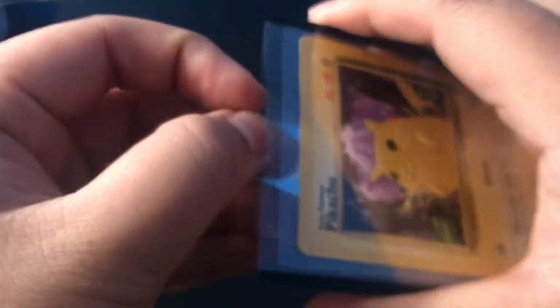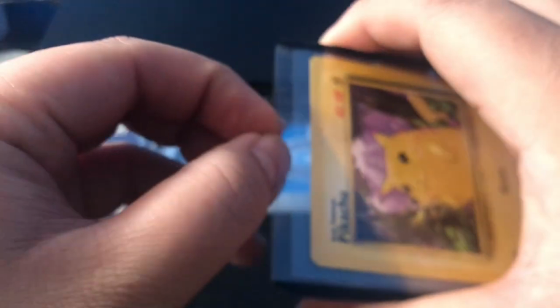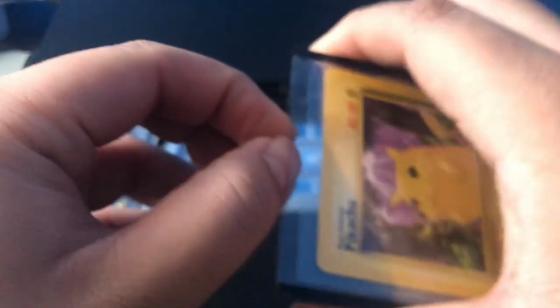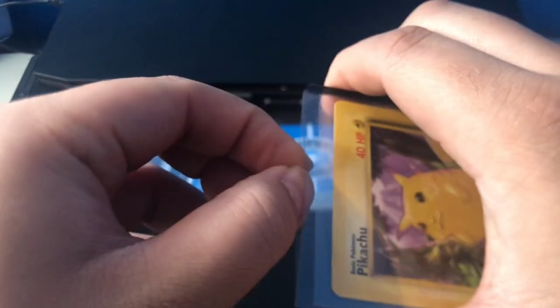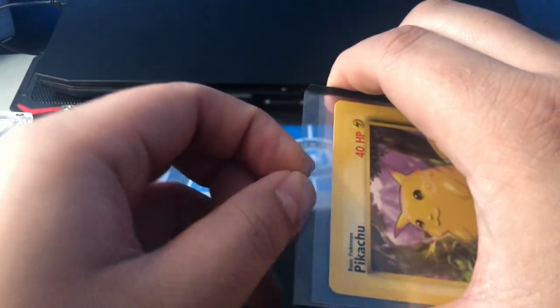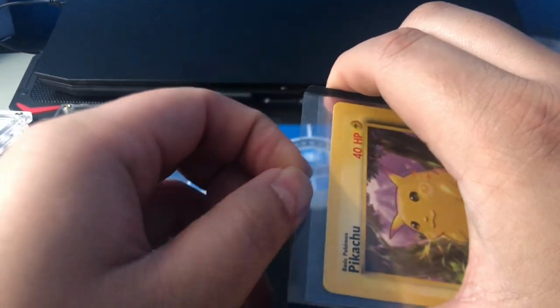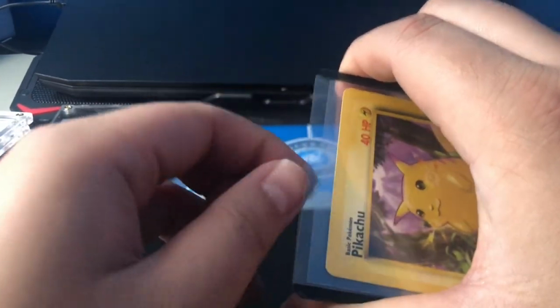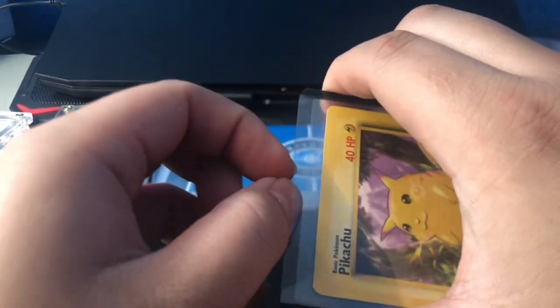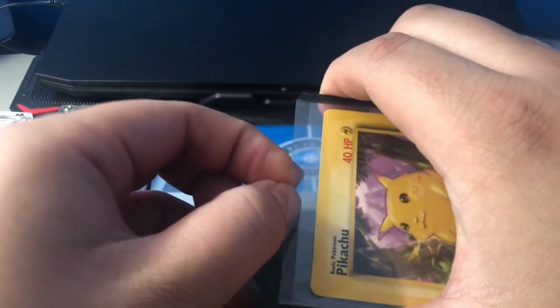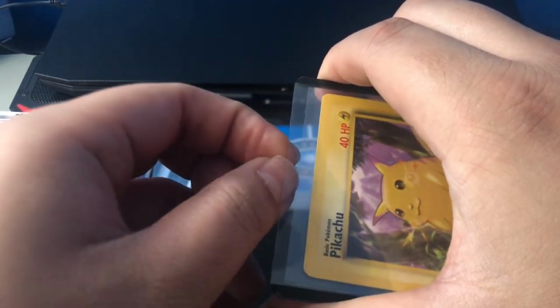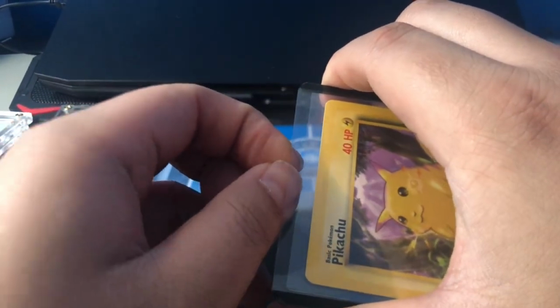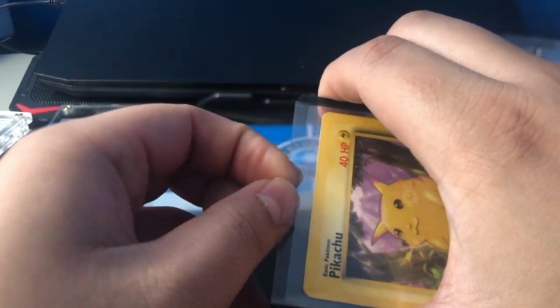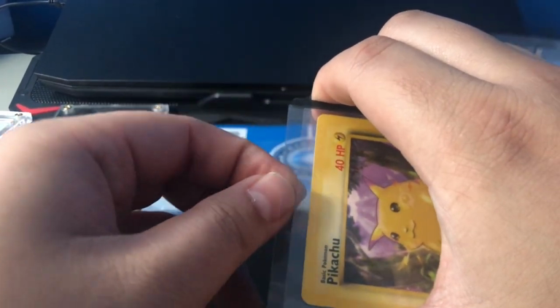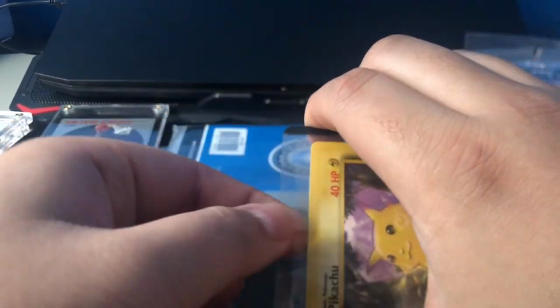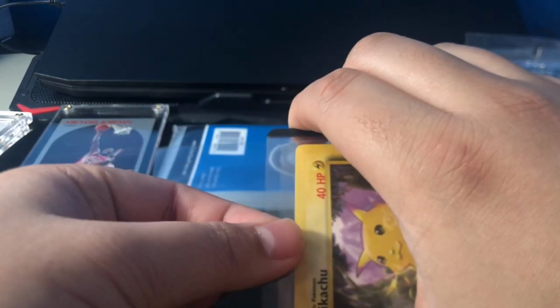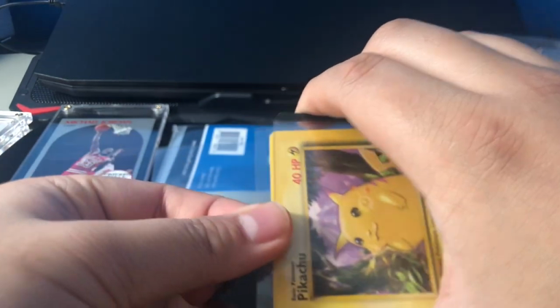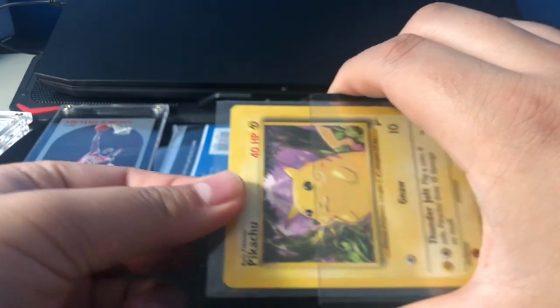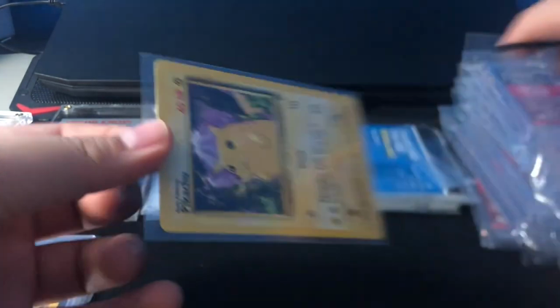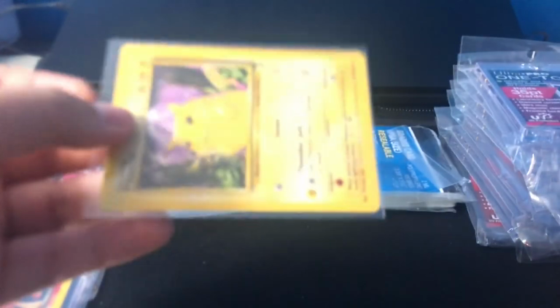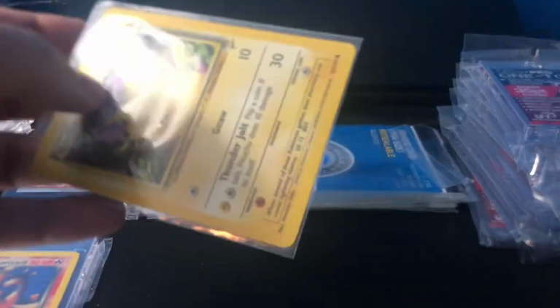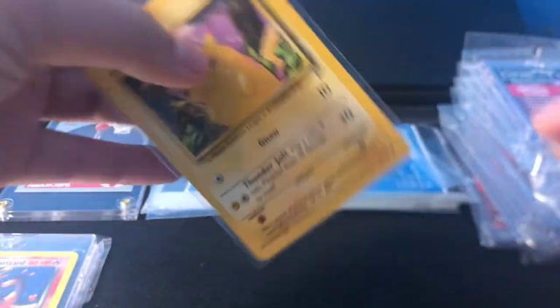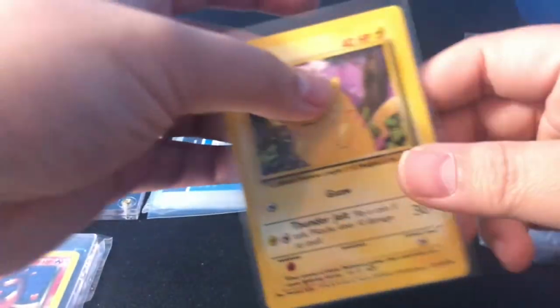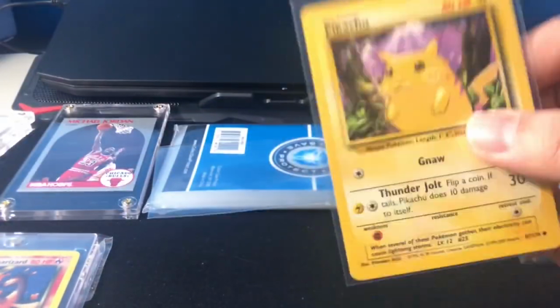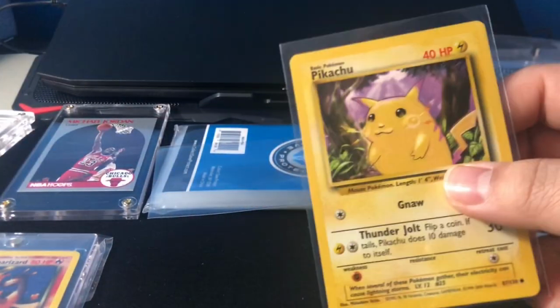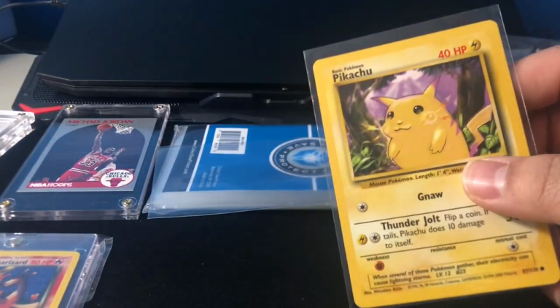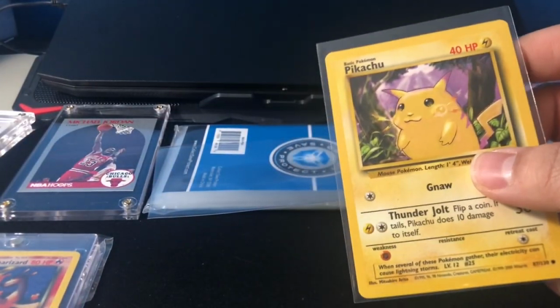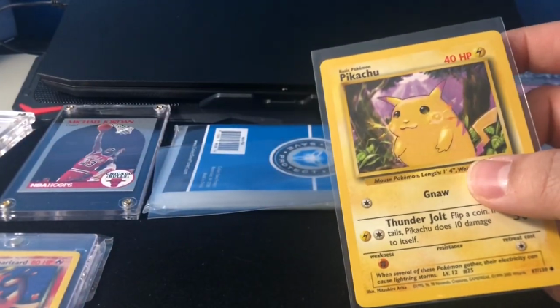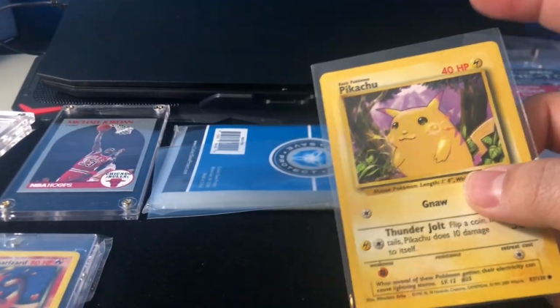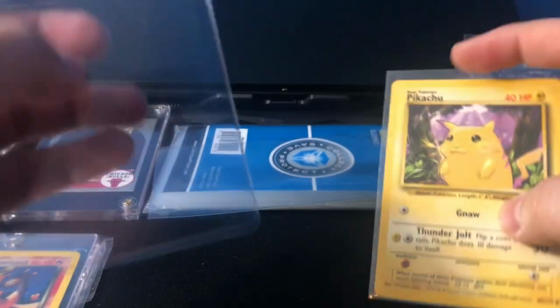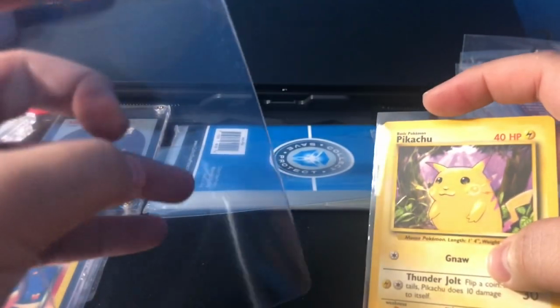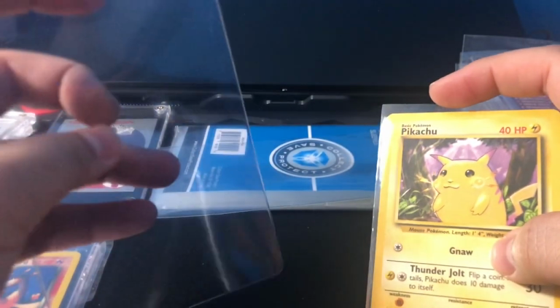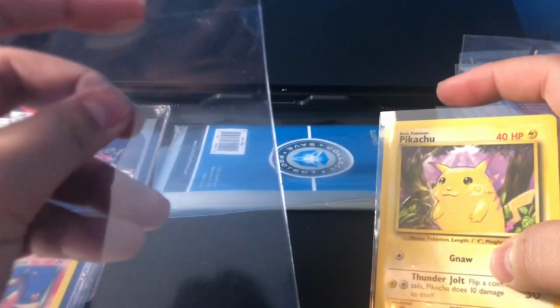The problem with this one is there's too much leeway for the card moving around. It doesn't really help with the corners or the edges. But either way, it's an awesome combo to use if you just want to store cards.